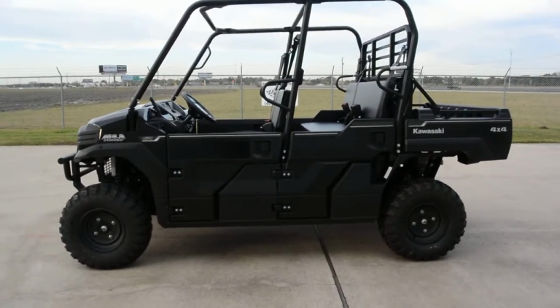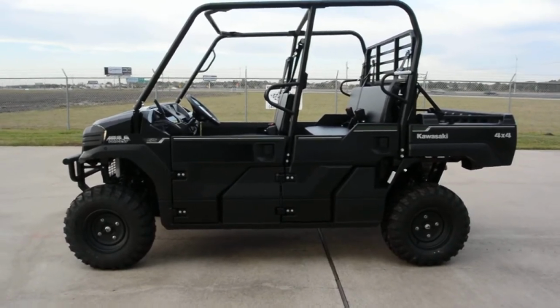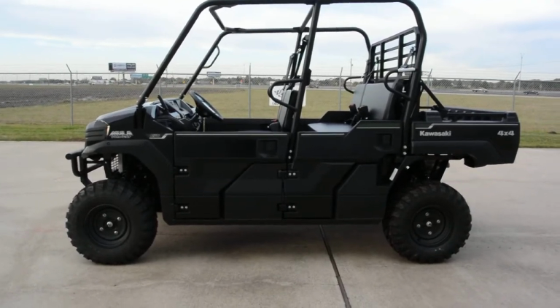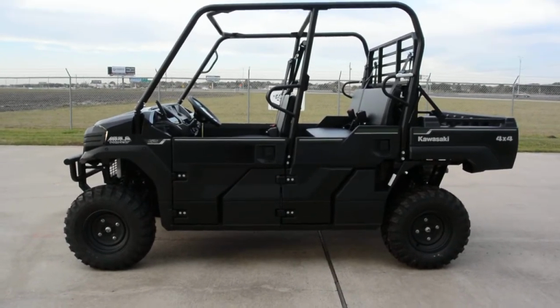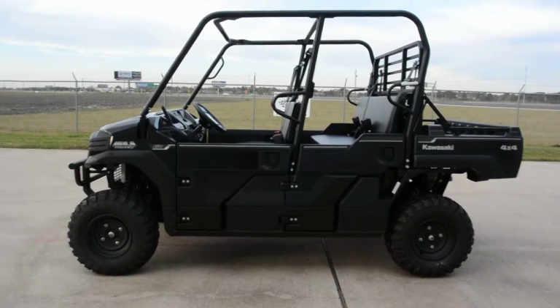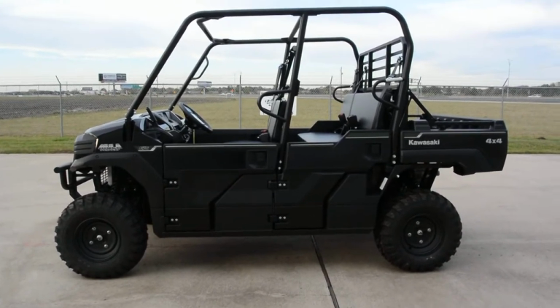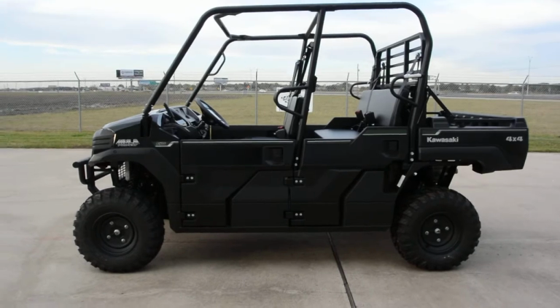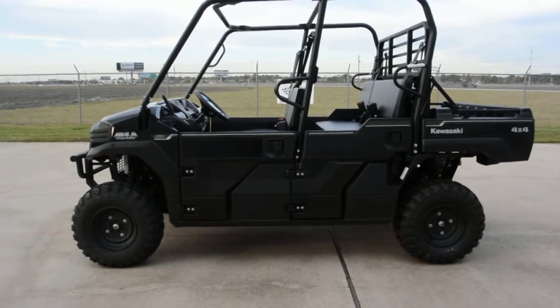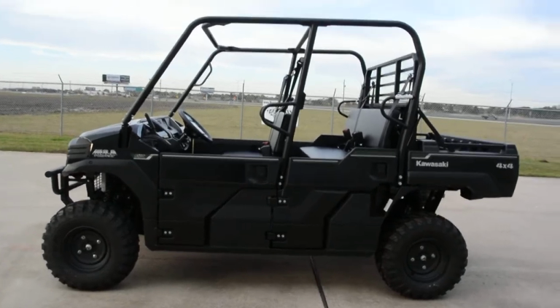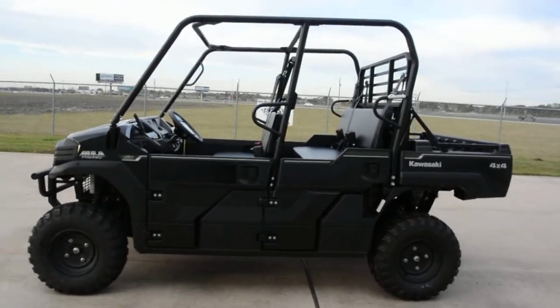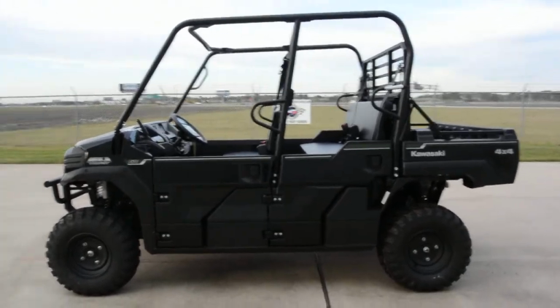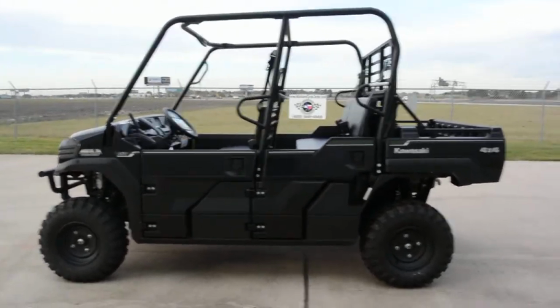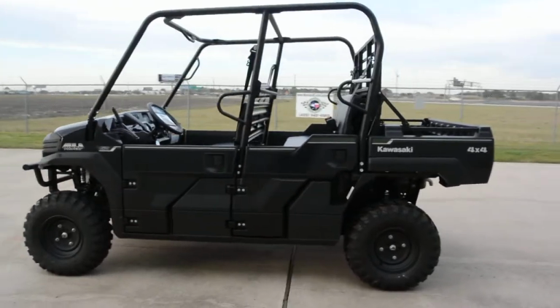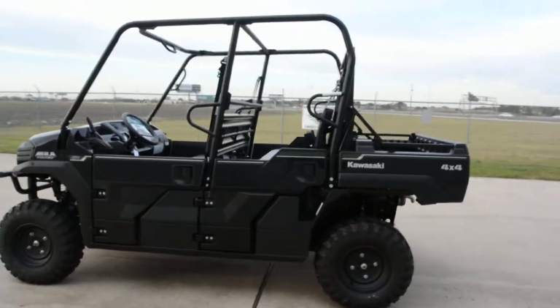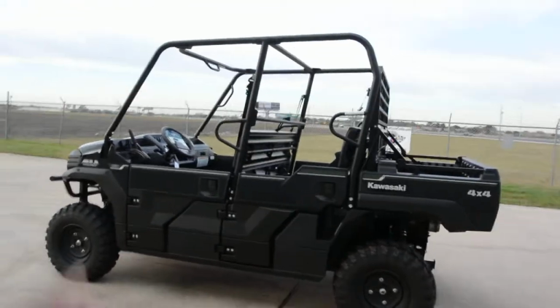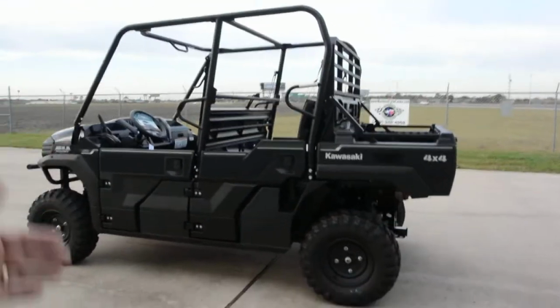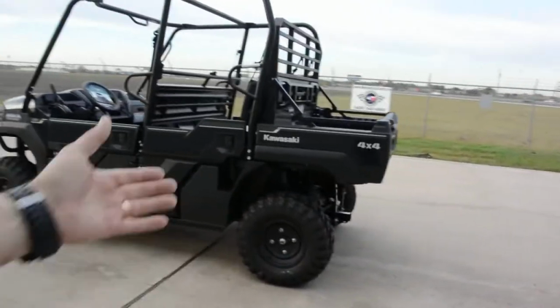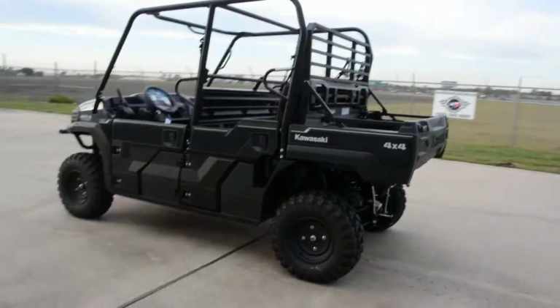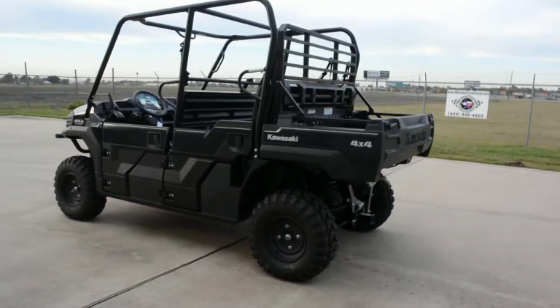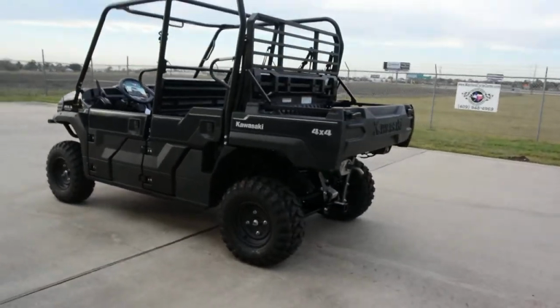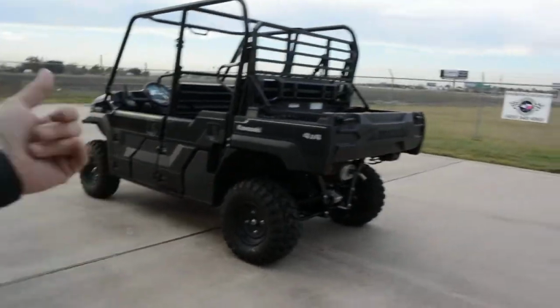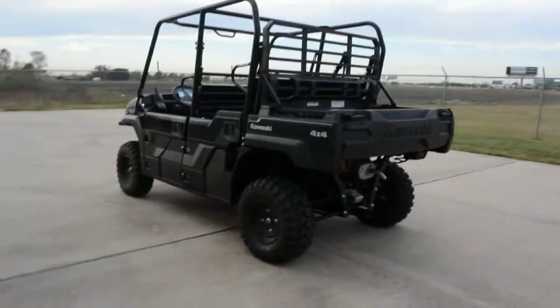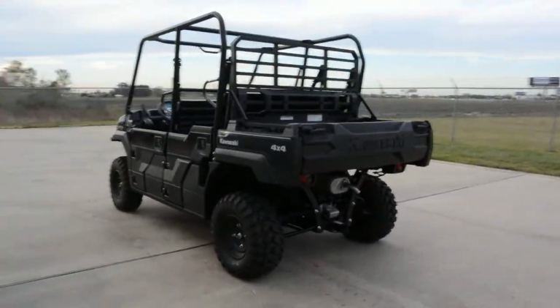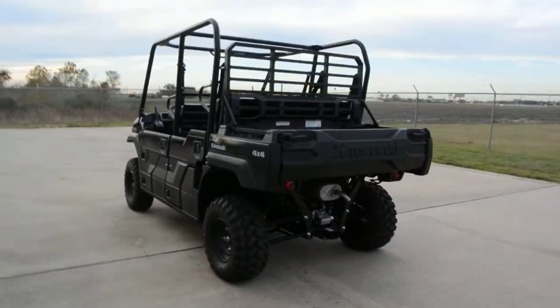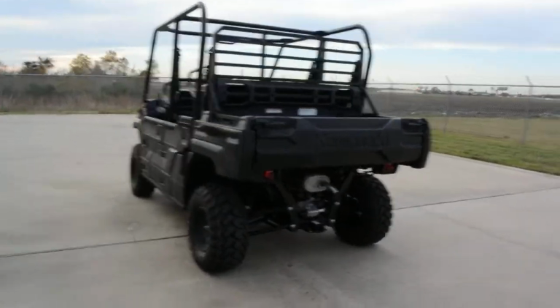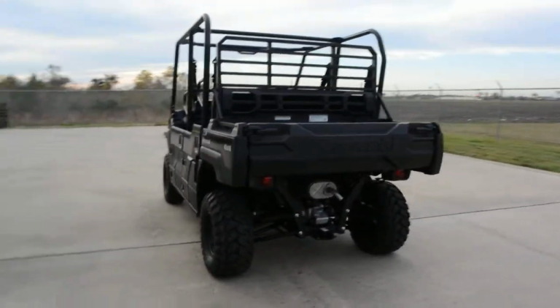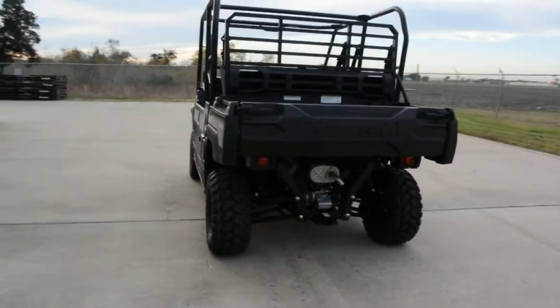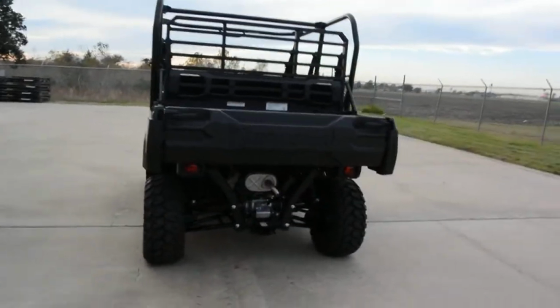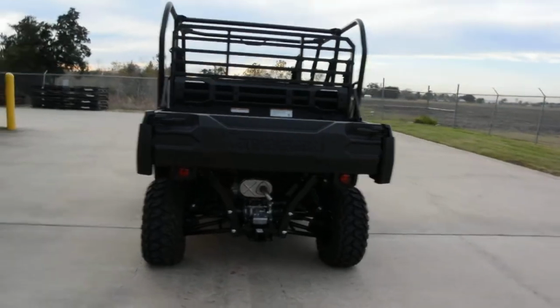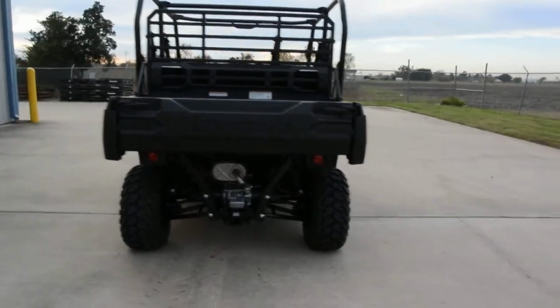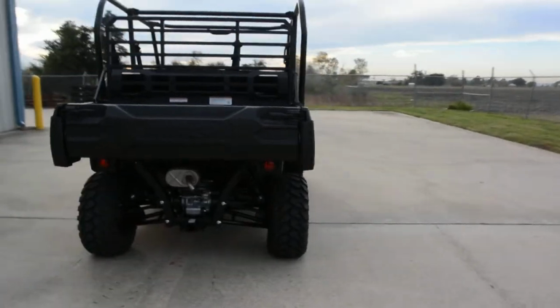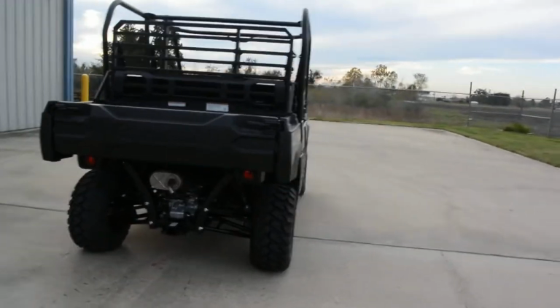This is a very popular machine — we do a lot of accessorizing on these: lift kits, wheels, tires, tops, that kind of thing. This one doesn't come with the top or the fancy wheels, so if you're going to take them off and change them anyway, this is a really good unit to start with.